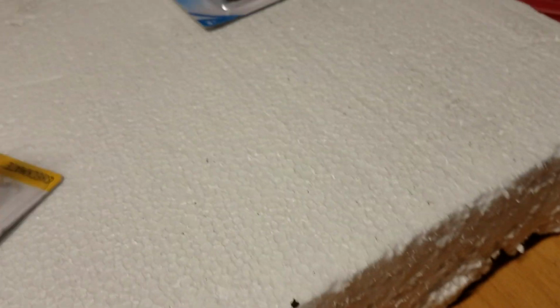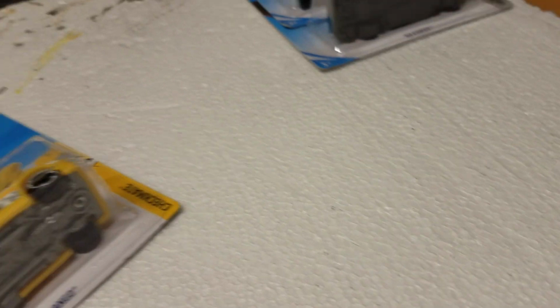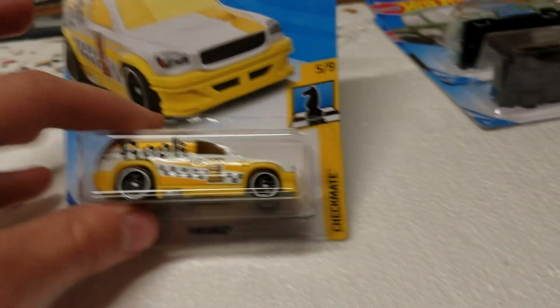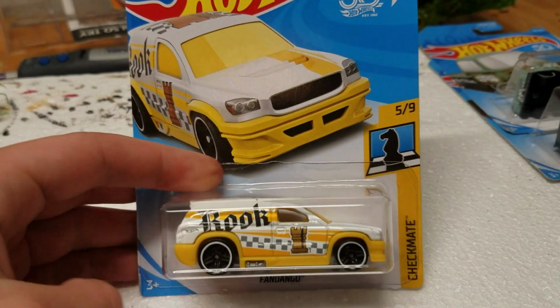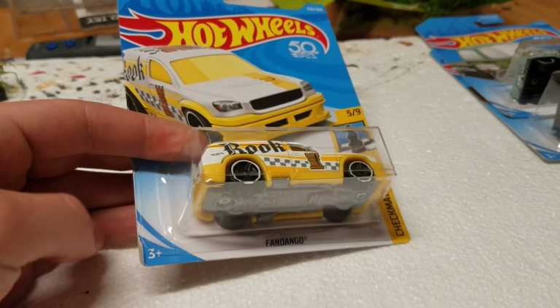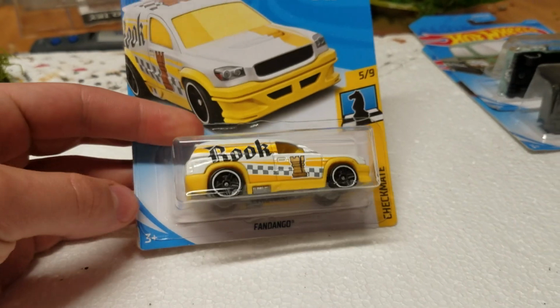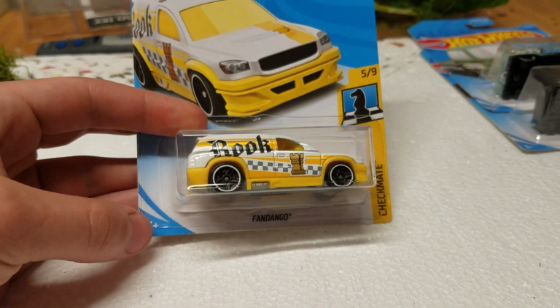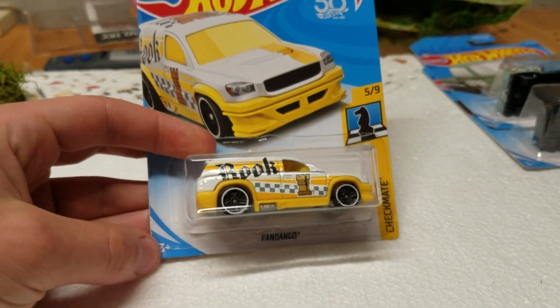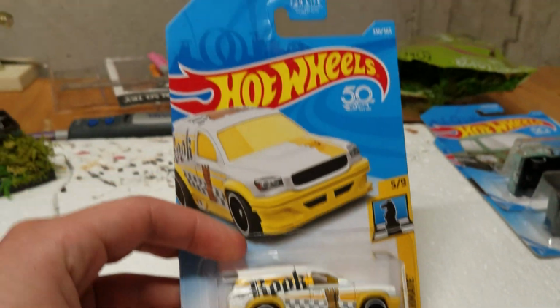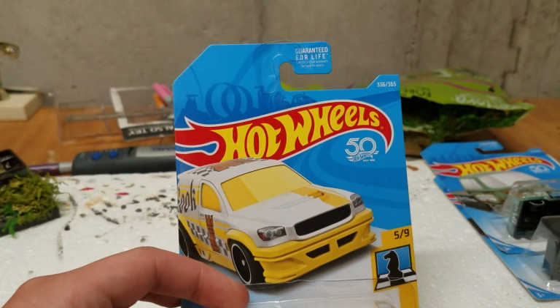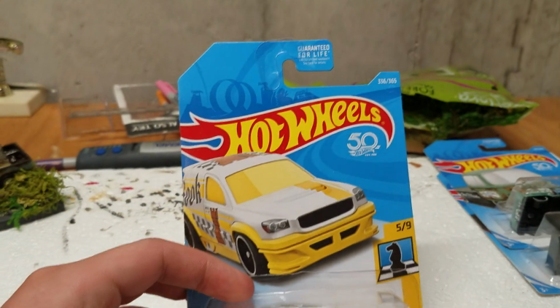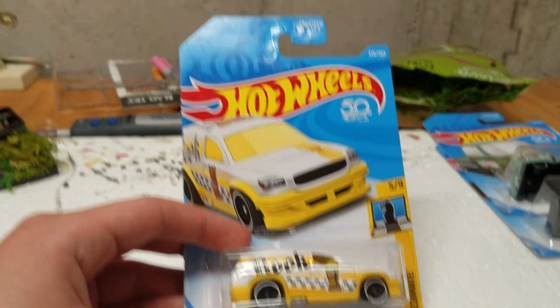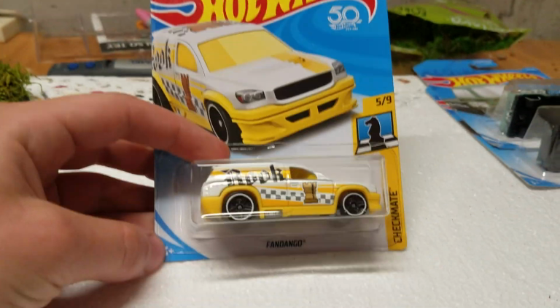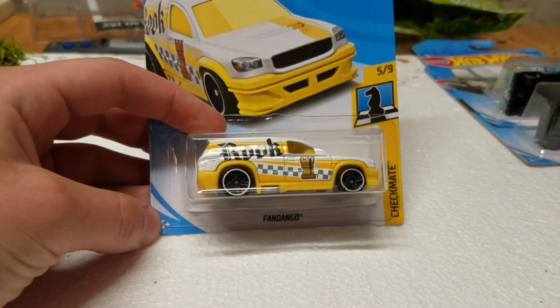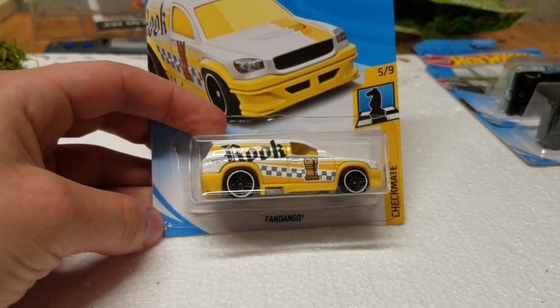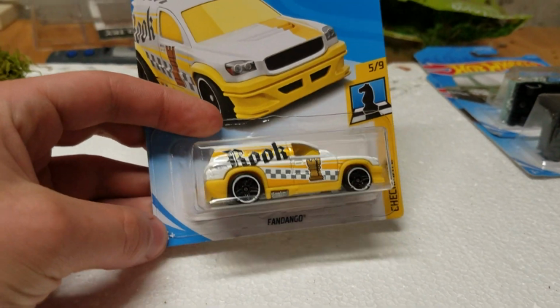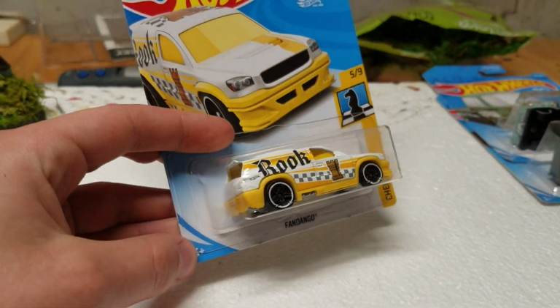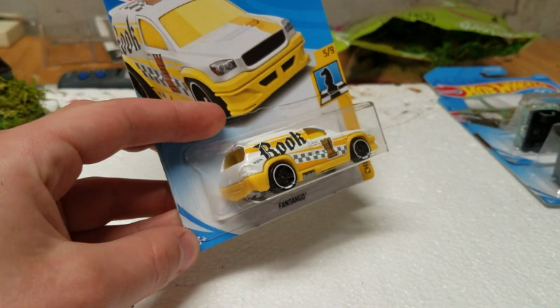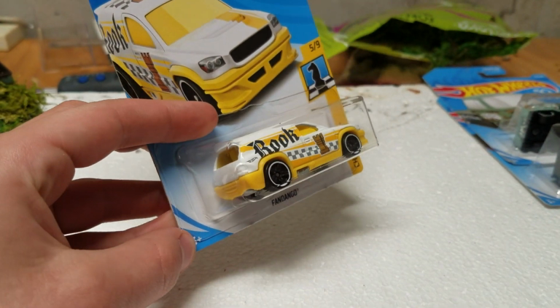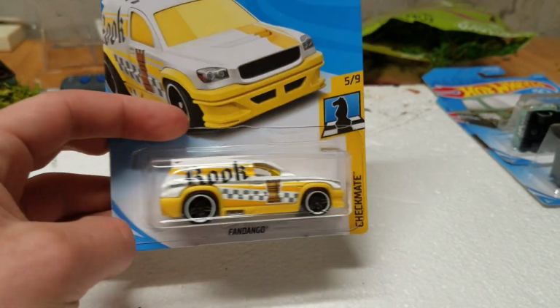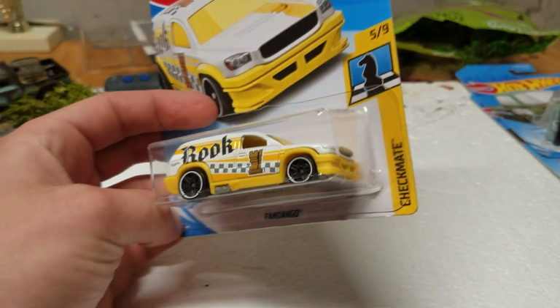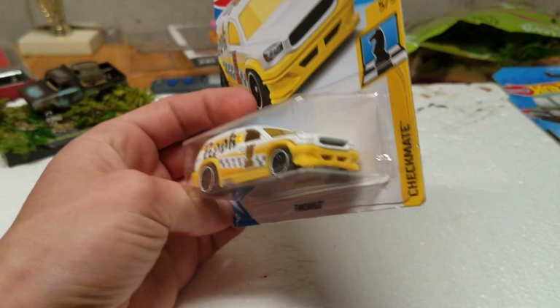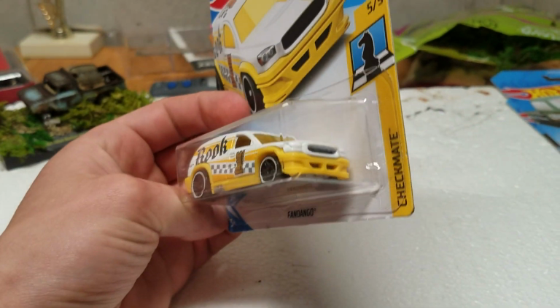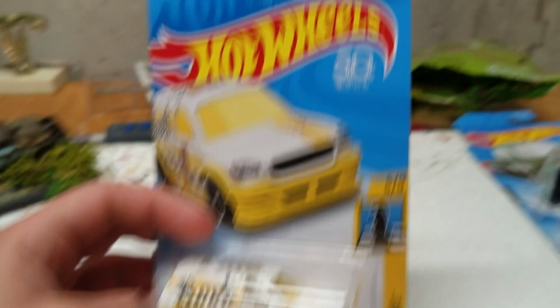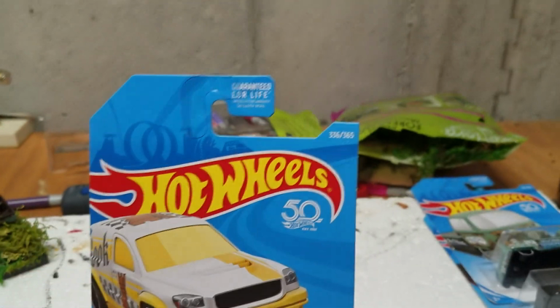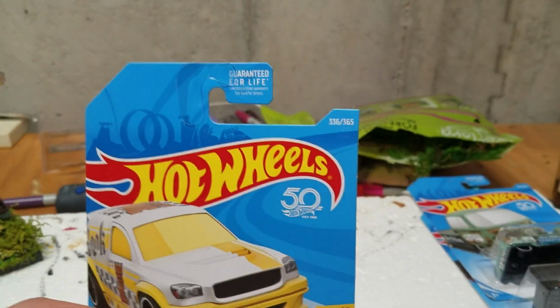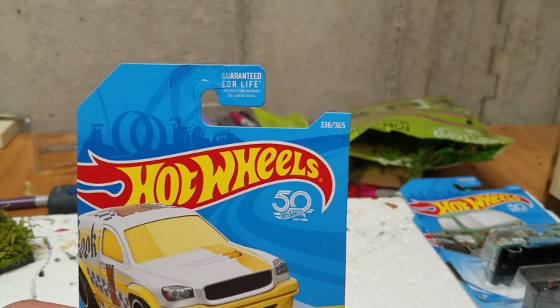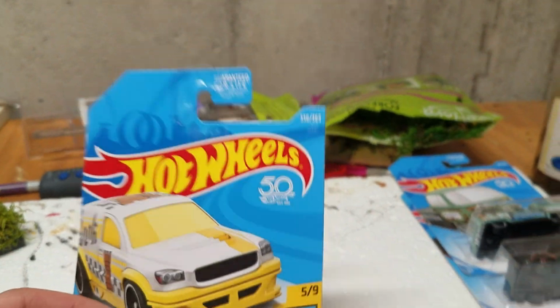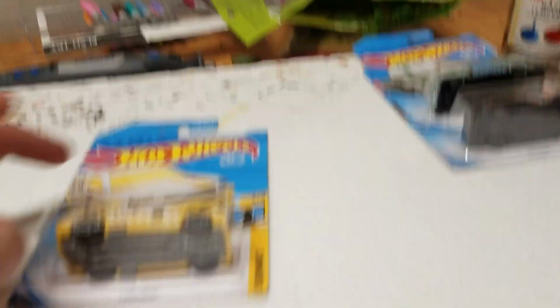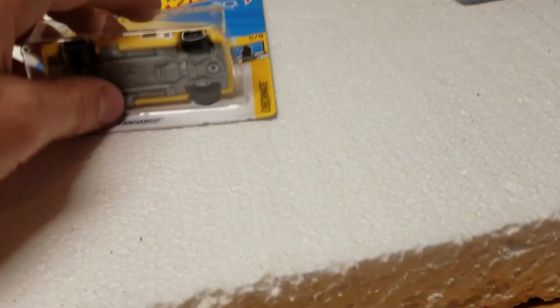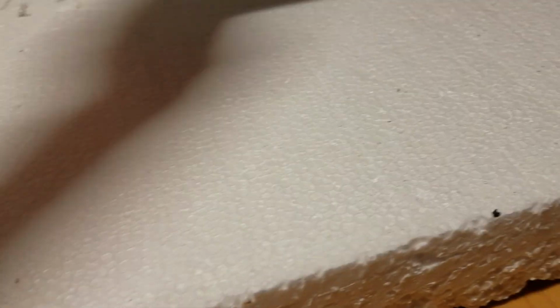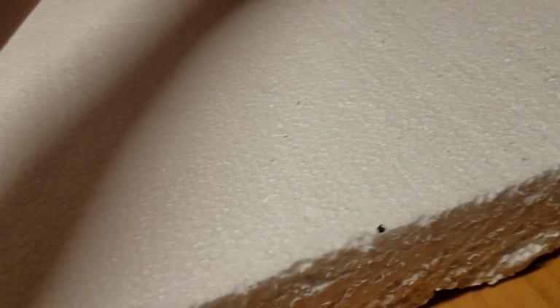Next up, we got Fandango, which is the Rook. This is the white version — I have the black version, so now we have the opposite version.